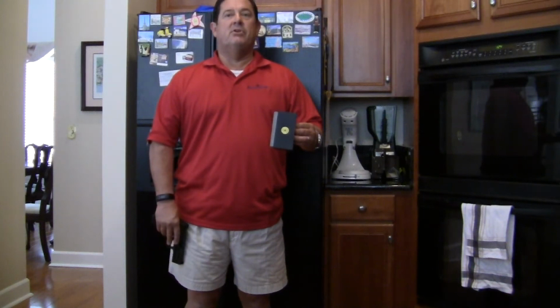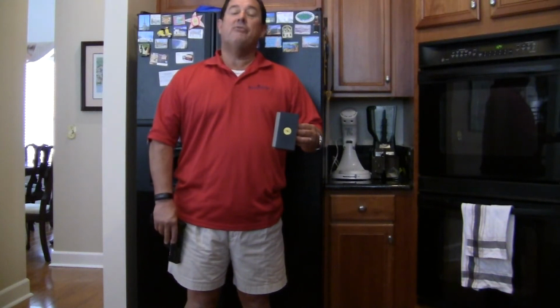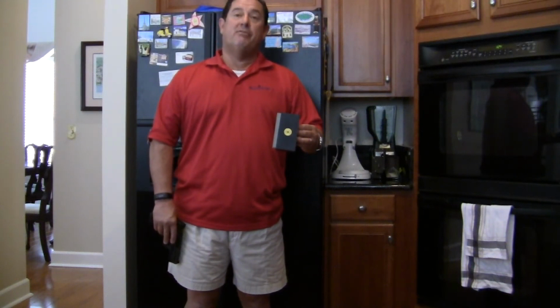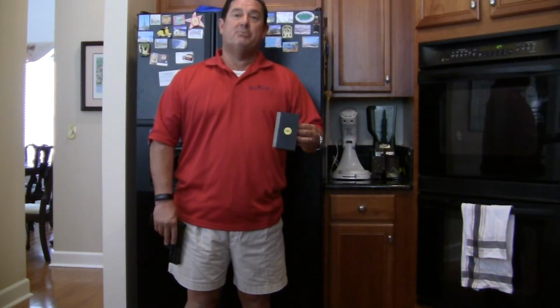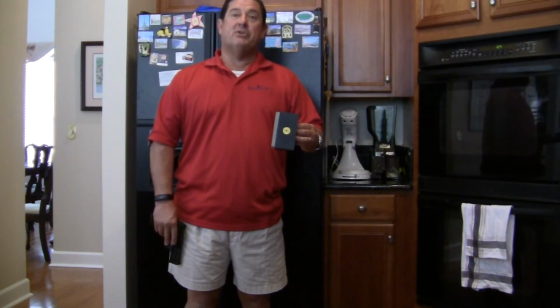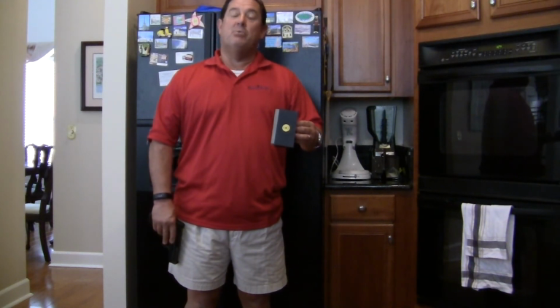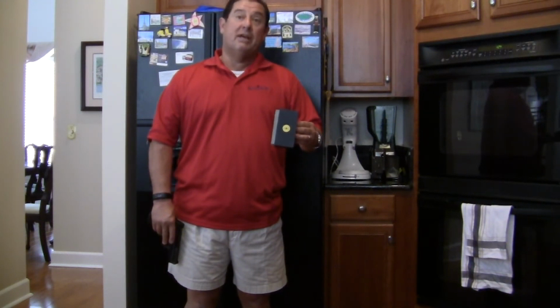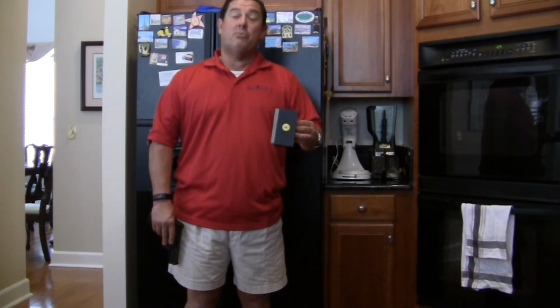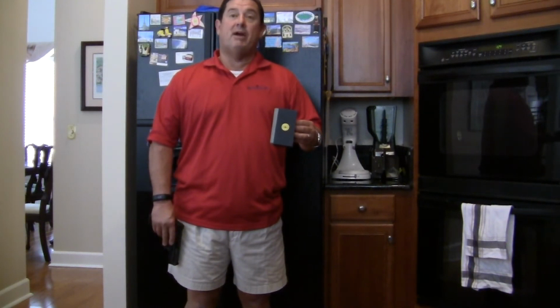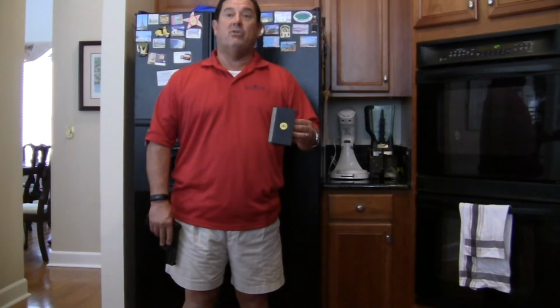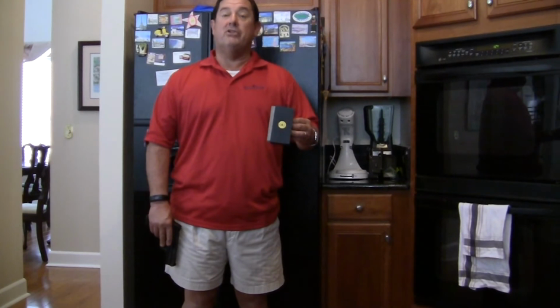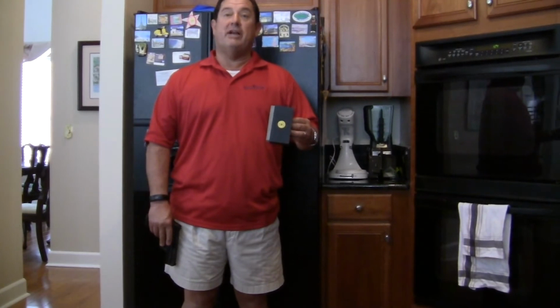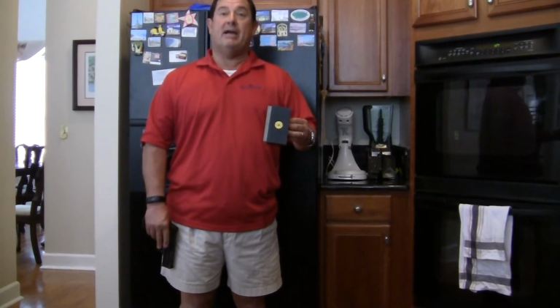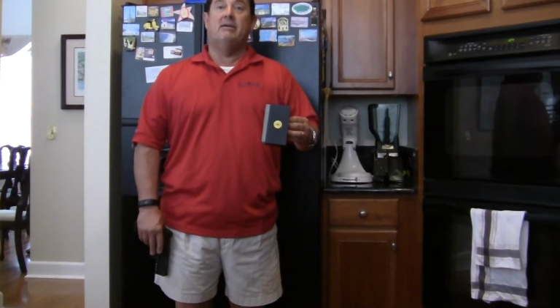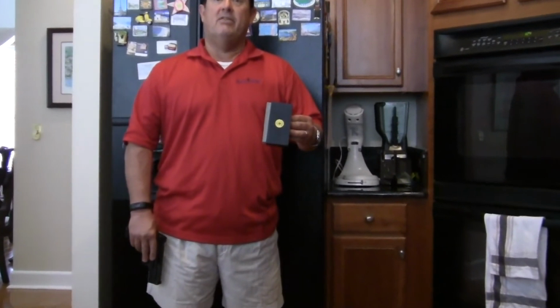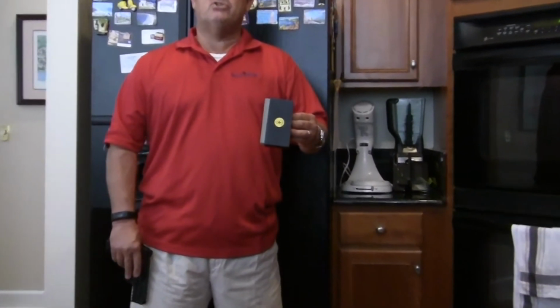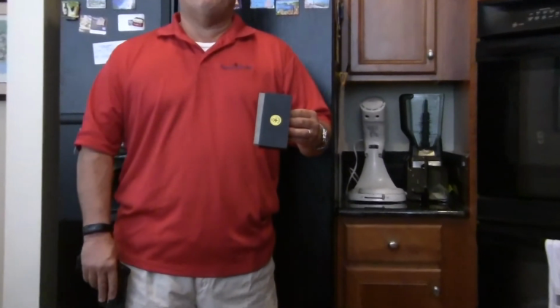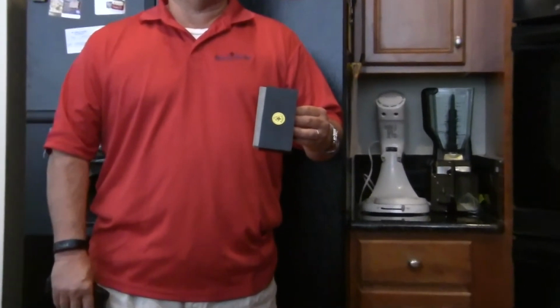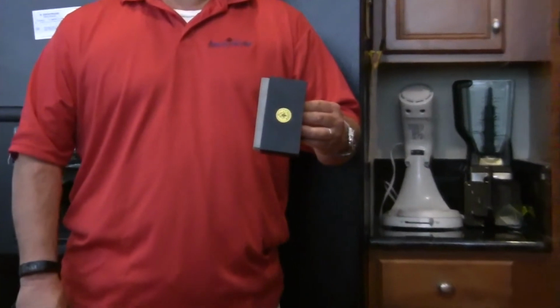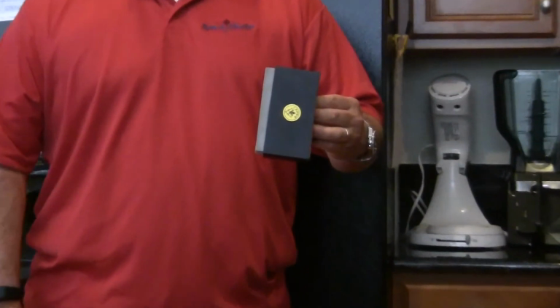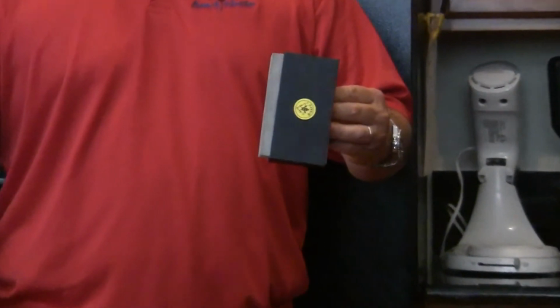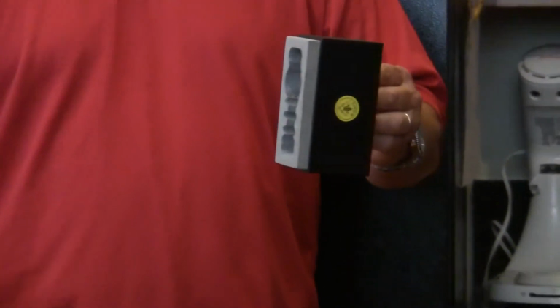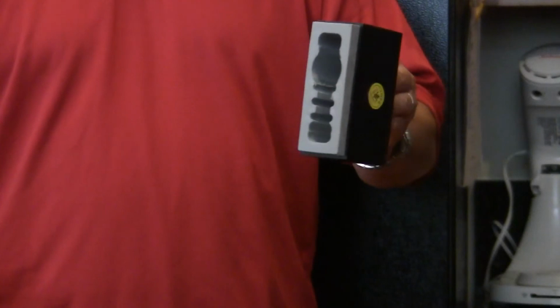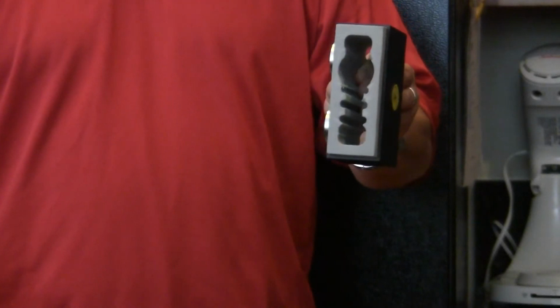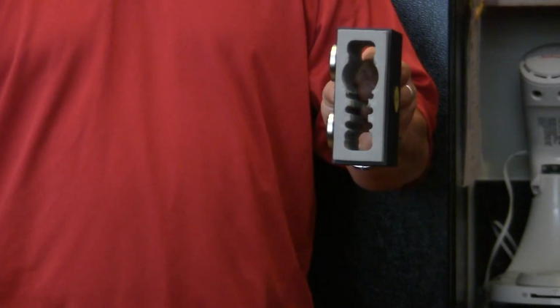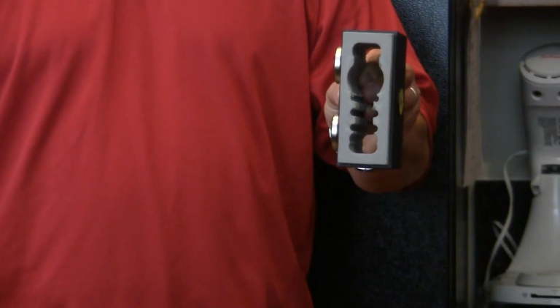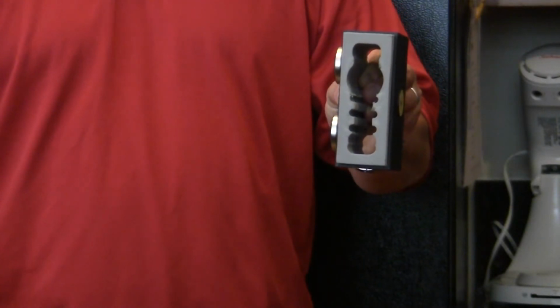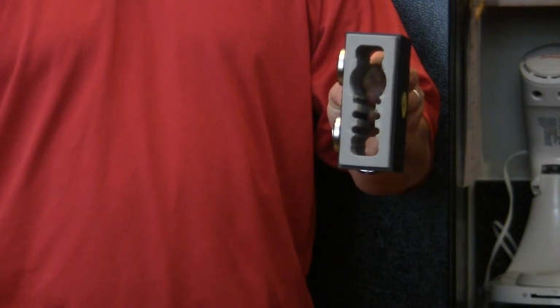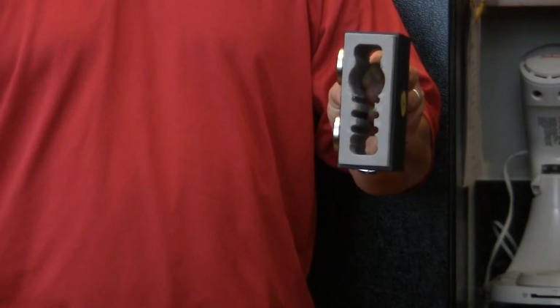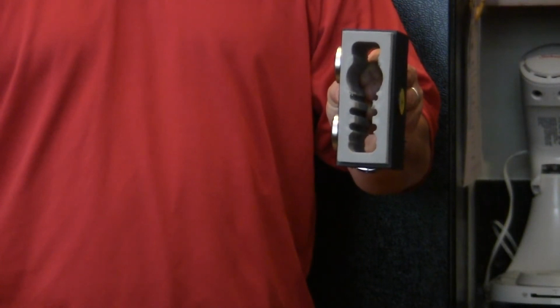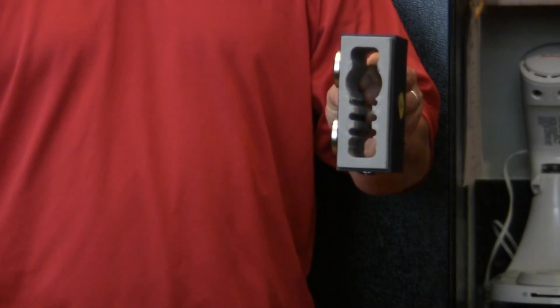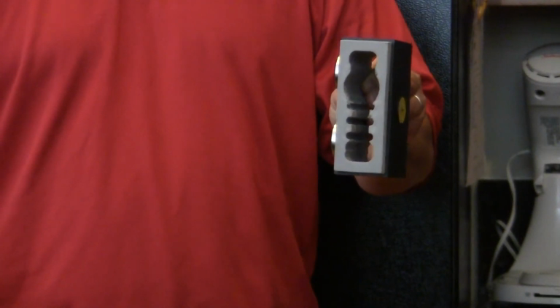Charlie Ritchie here from Benchmaster with our latest from Weapon Rack called the Gun Slider Rack. The Gun Slider Rack is simple and easy to use. We designed it to fit hundreds of different revolvers and pistols.